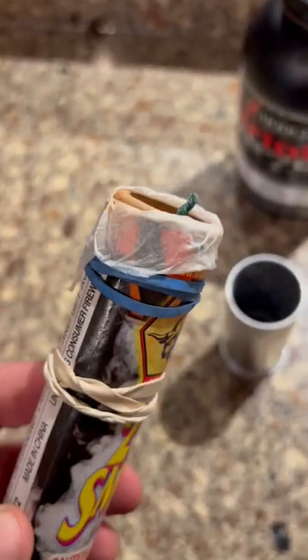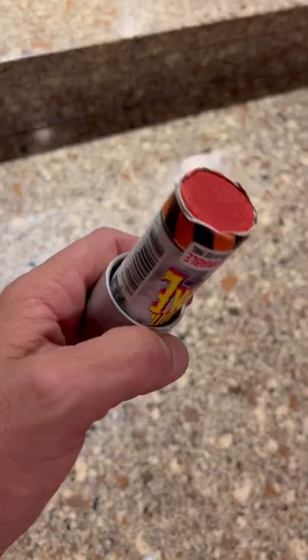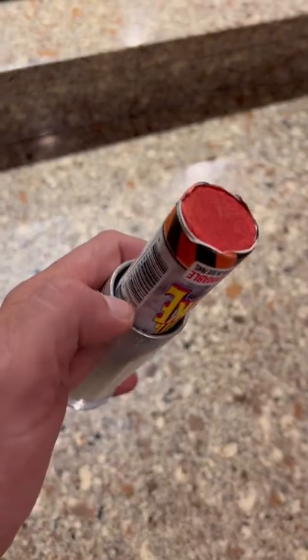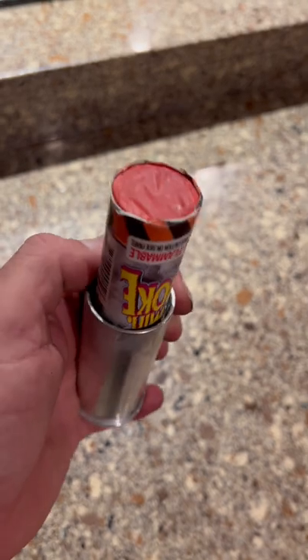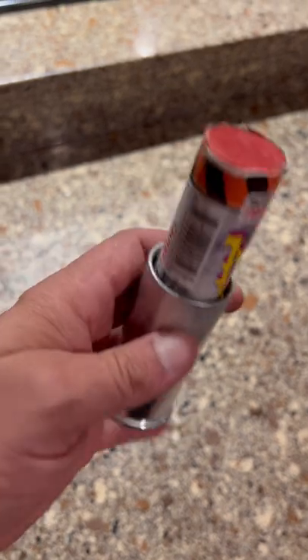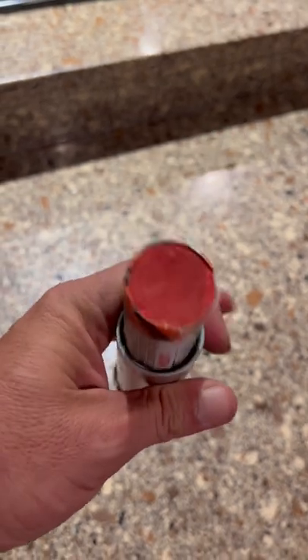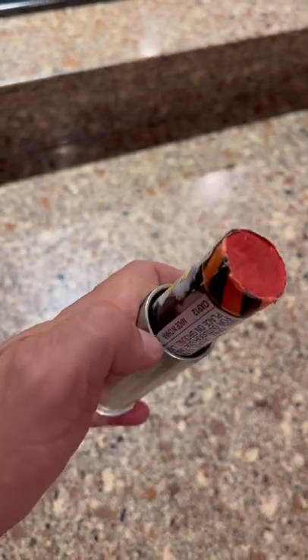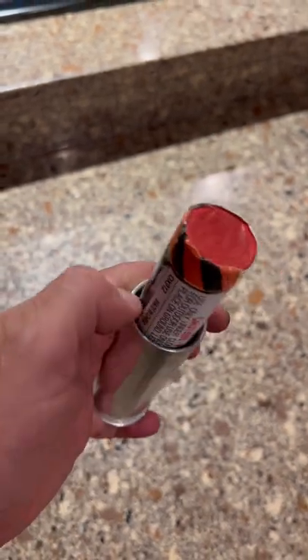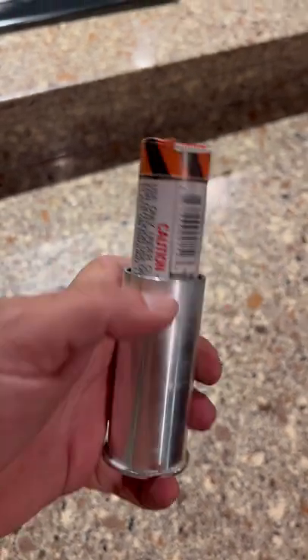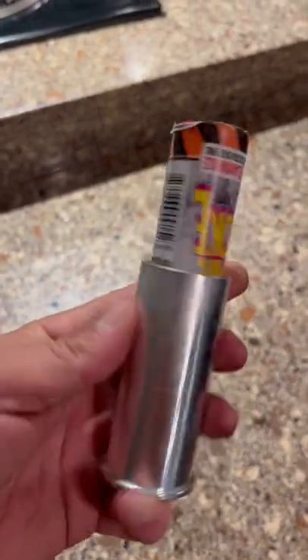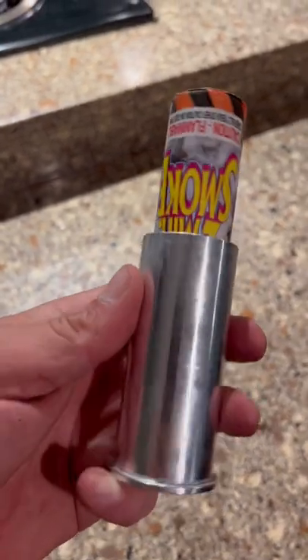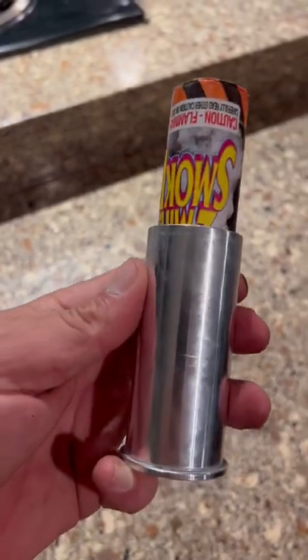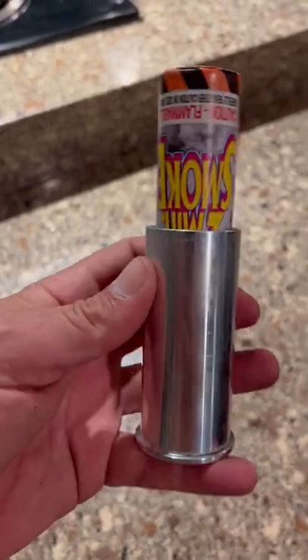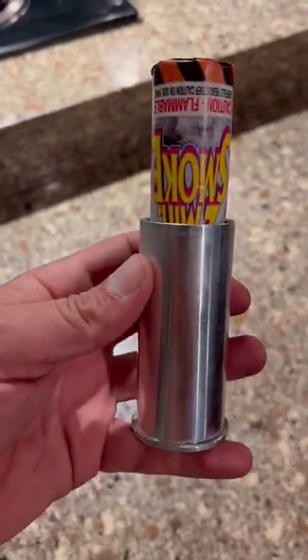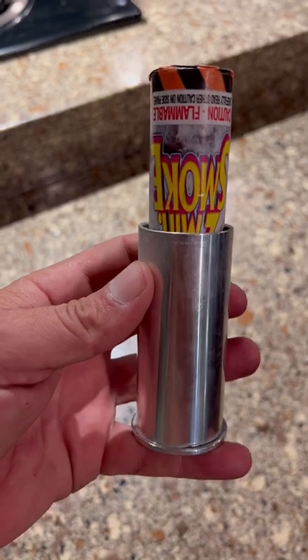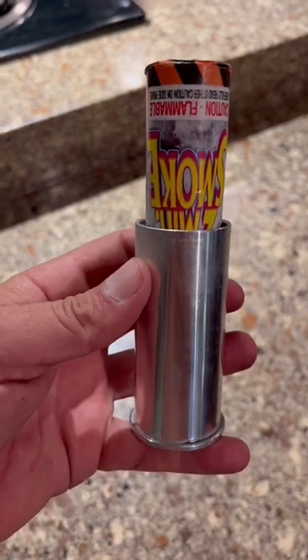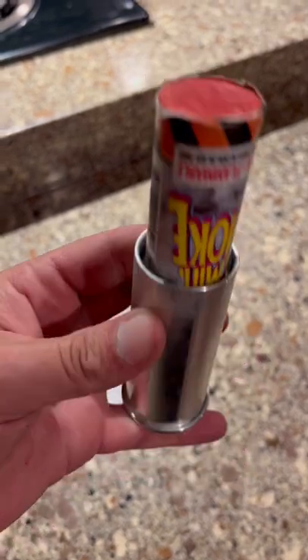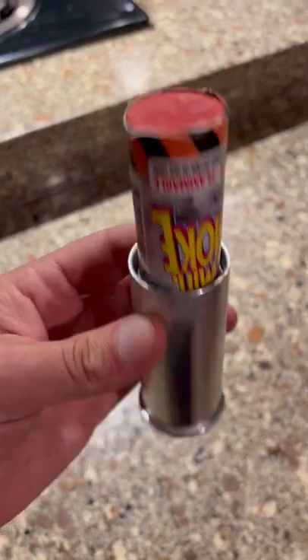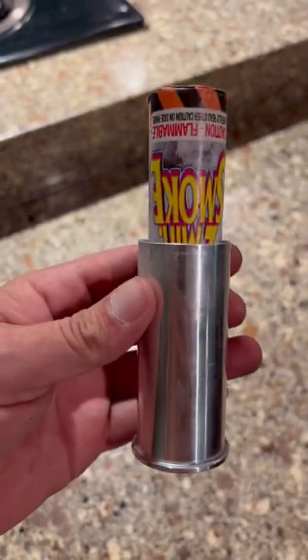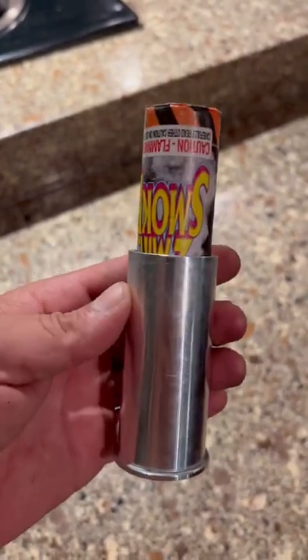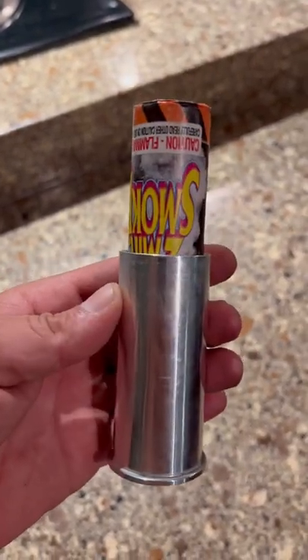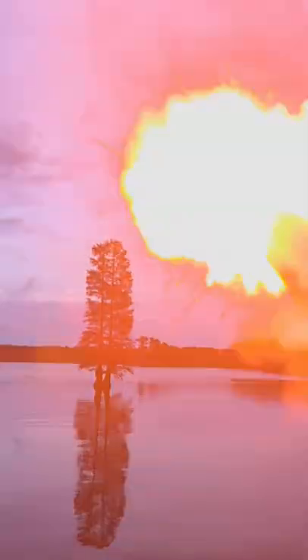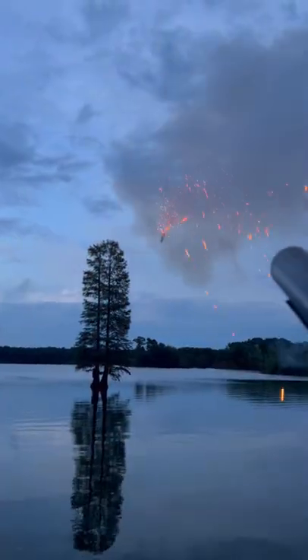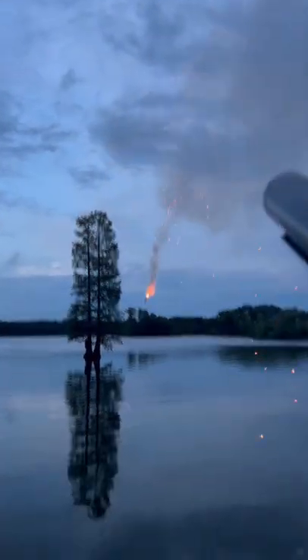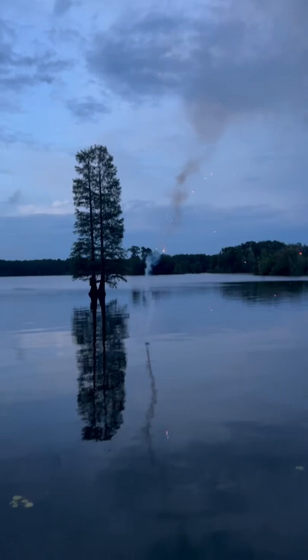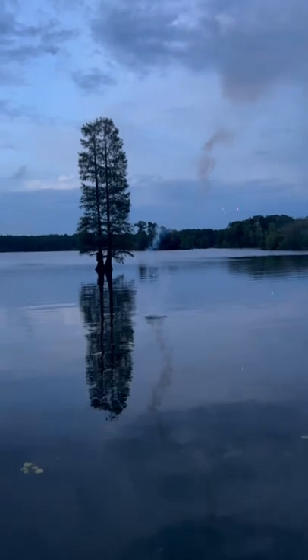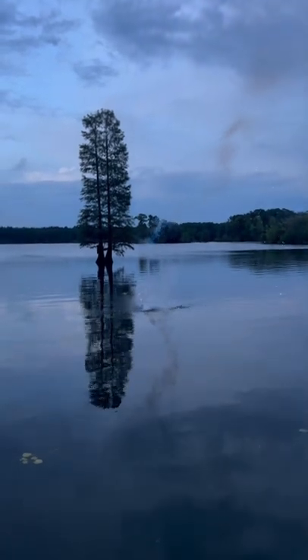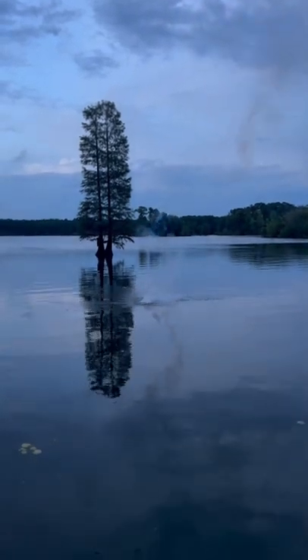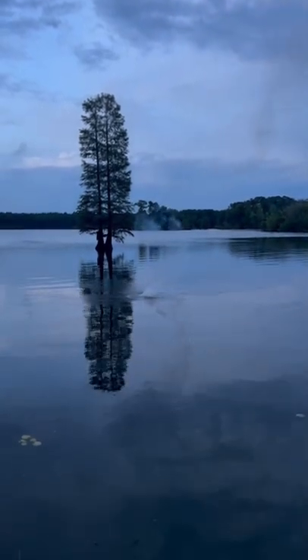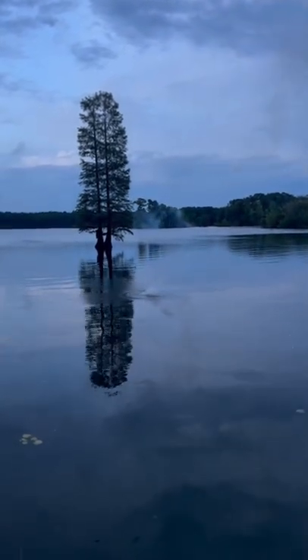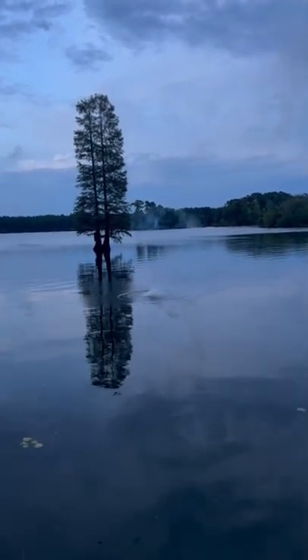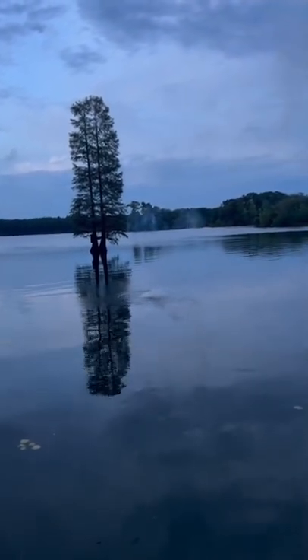I usually put a bead of hot glue around here, but I'm not going to this time because this is going to be shot off probably within an hour. Just seating it a little bit further.